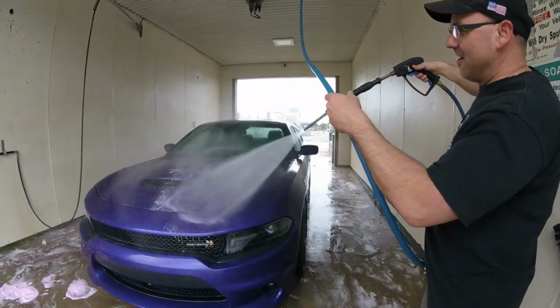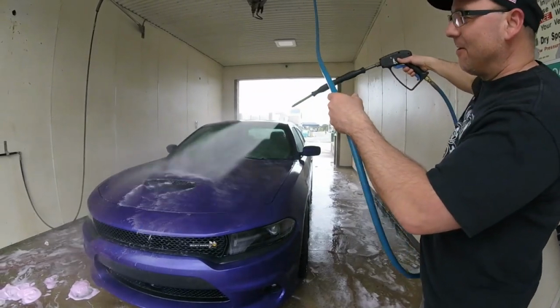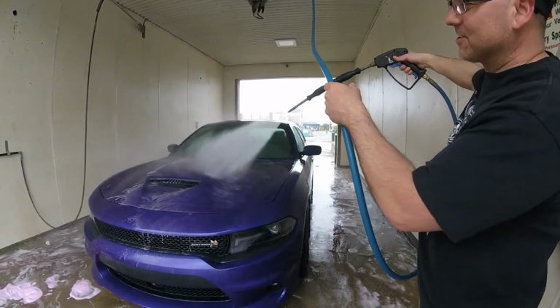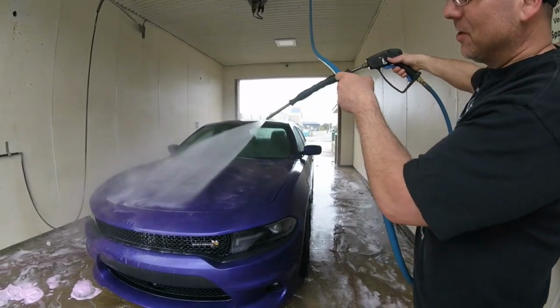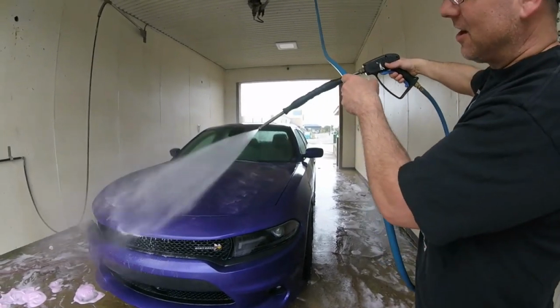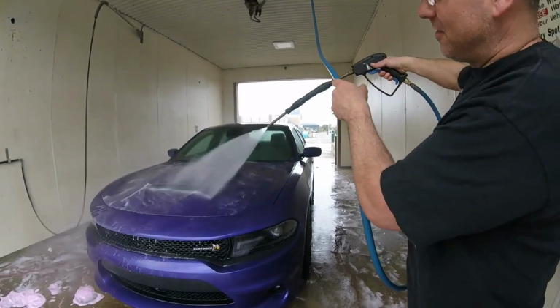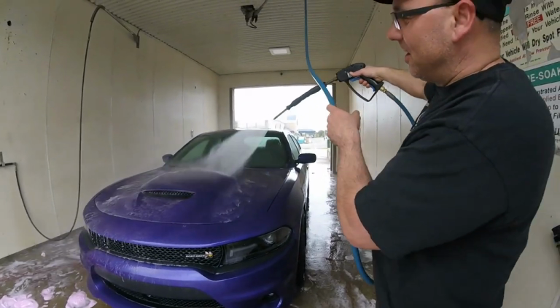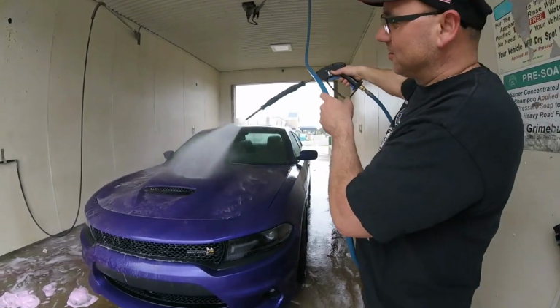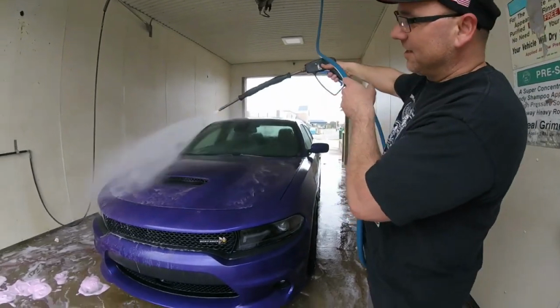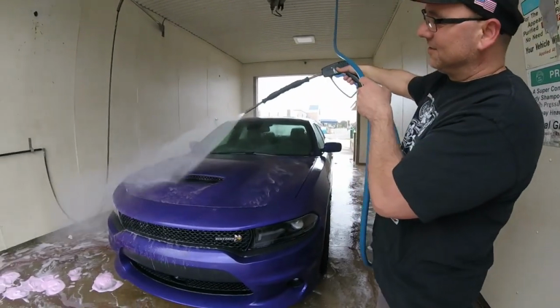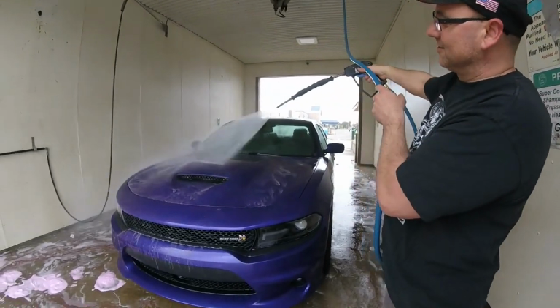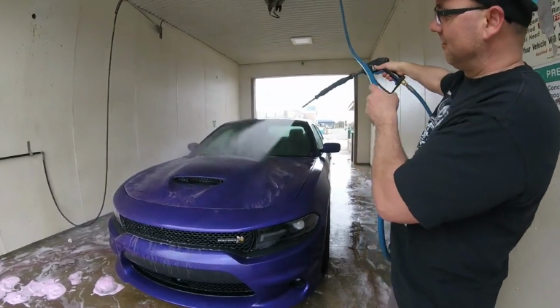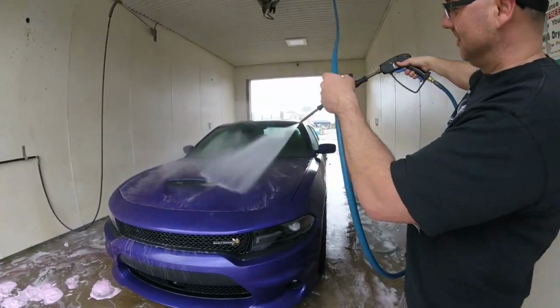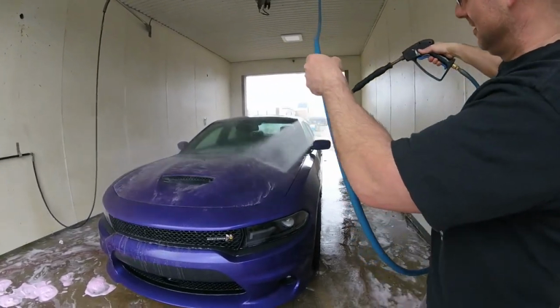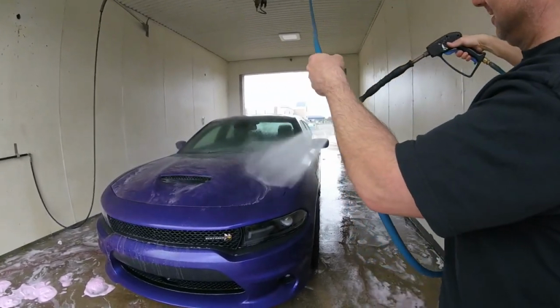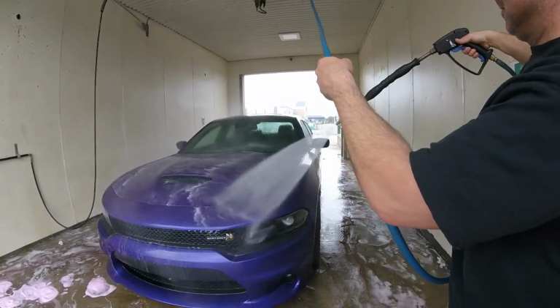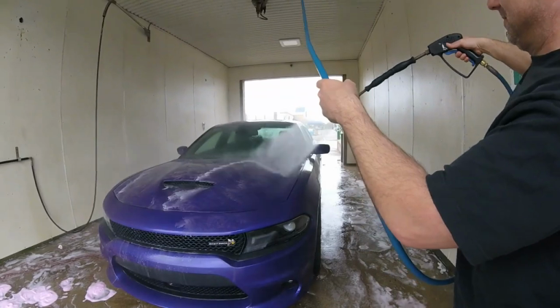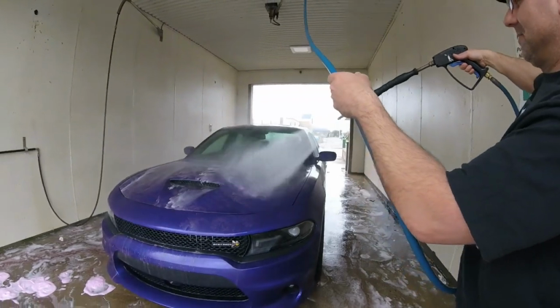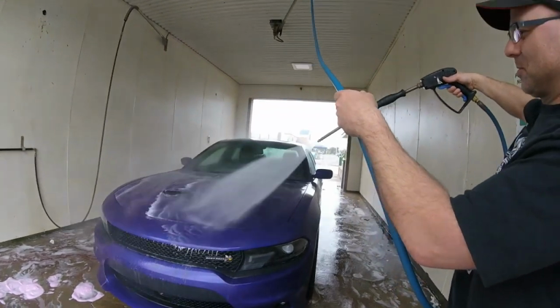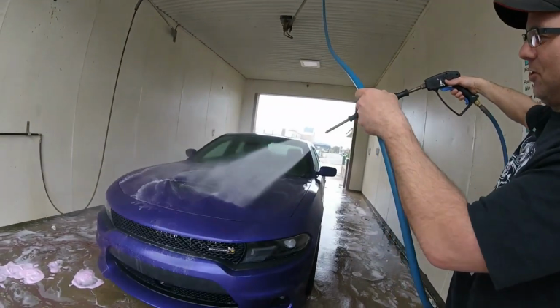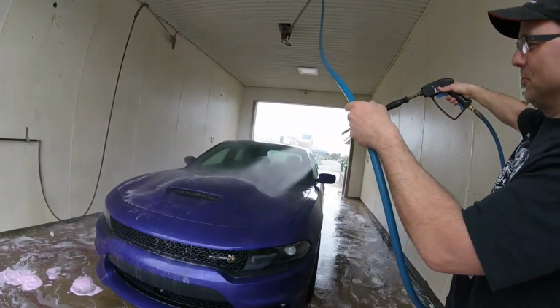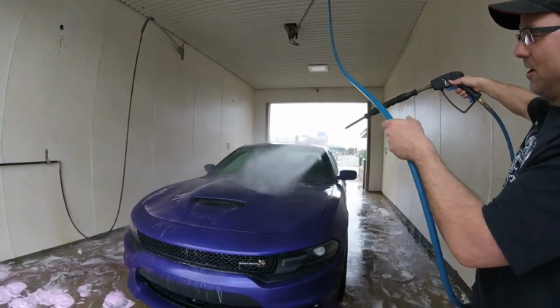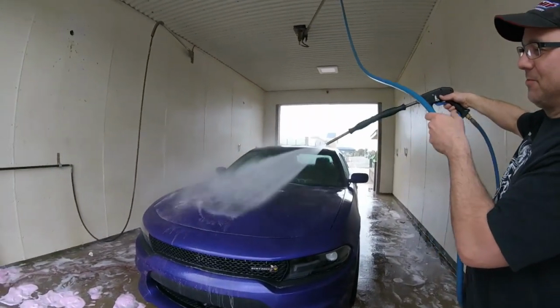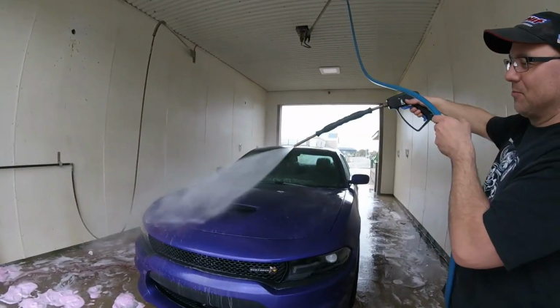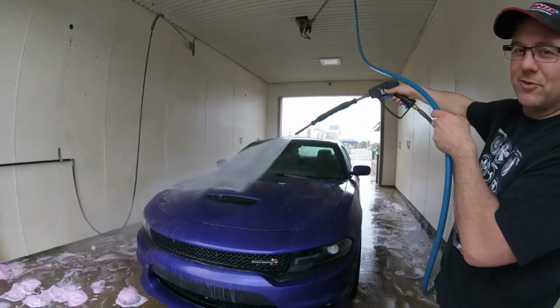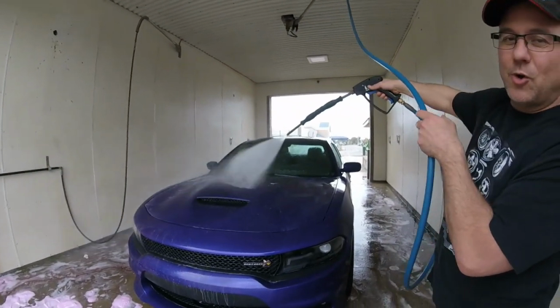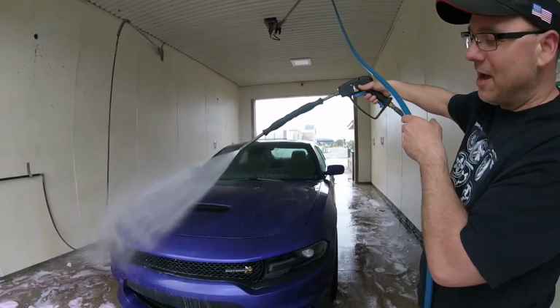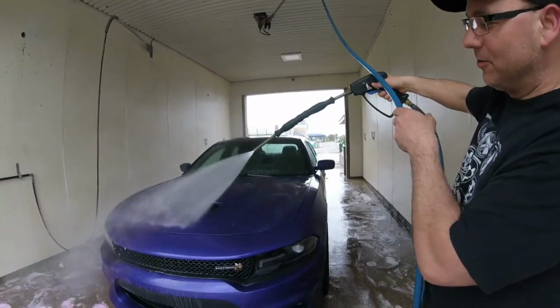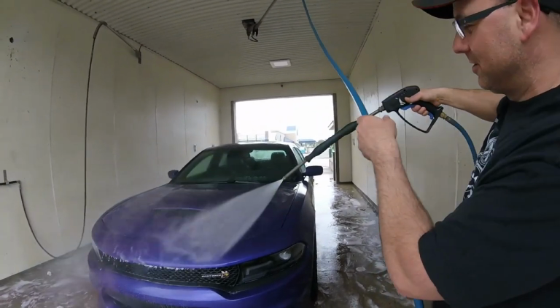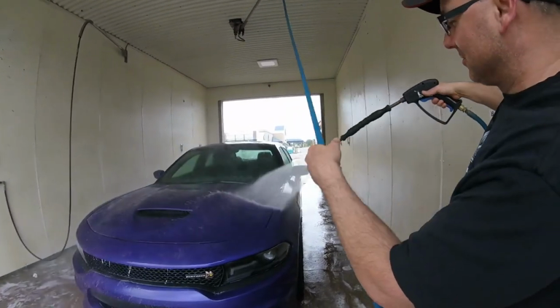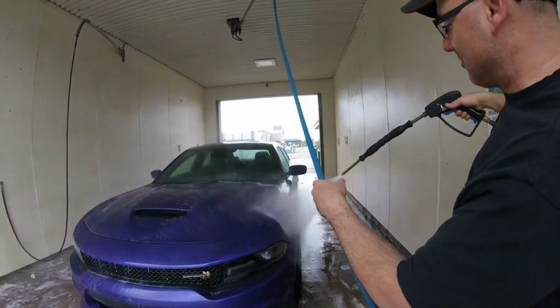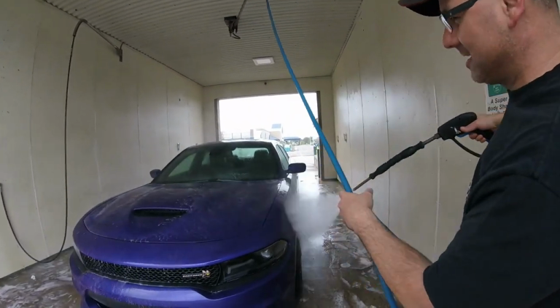Now I'm just gonna rinse it off, I'm done. This is why I get the dust off here. We're going to the car show open house.